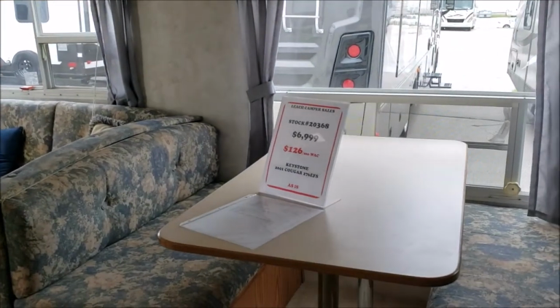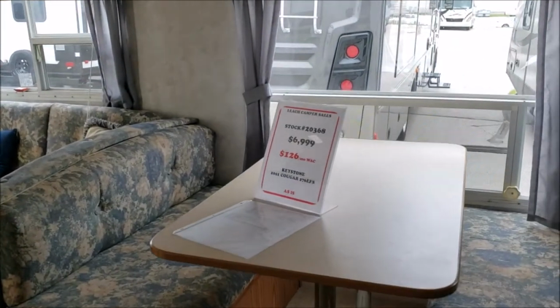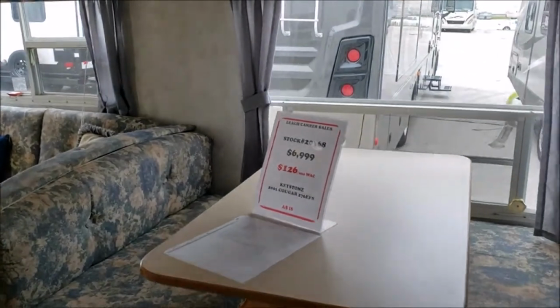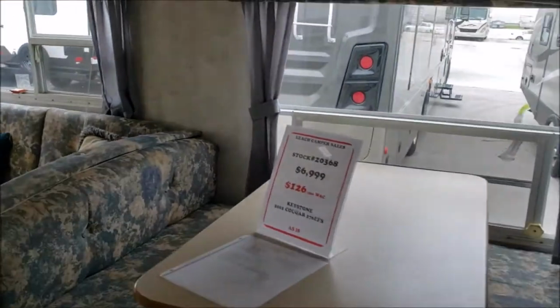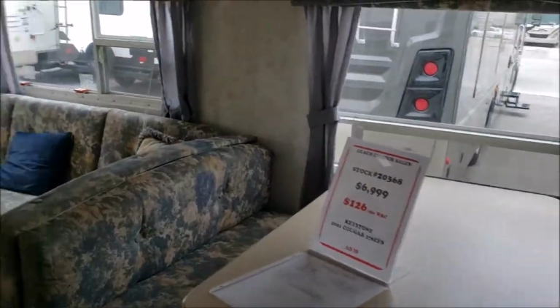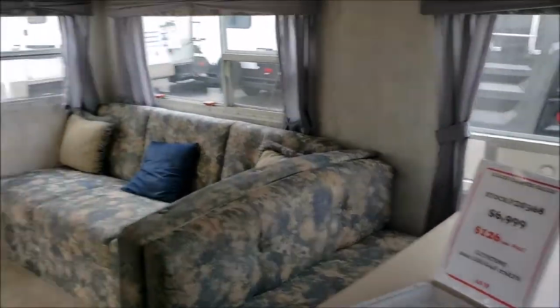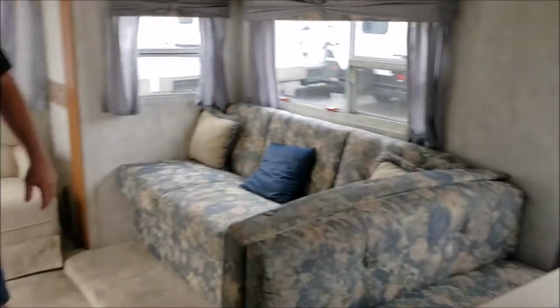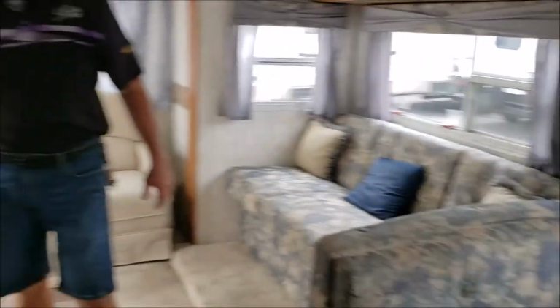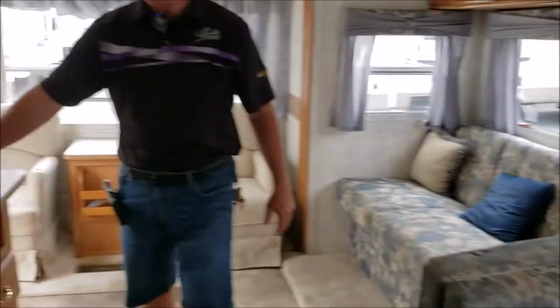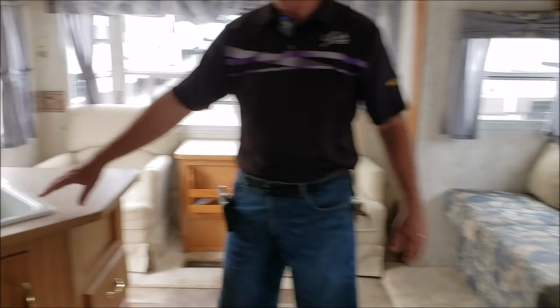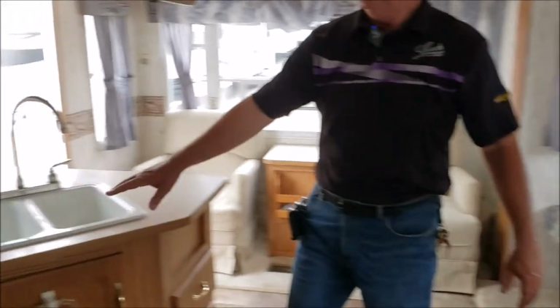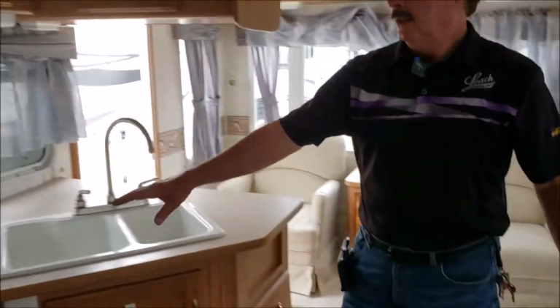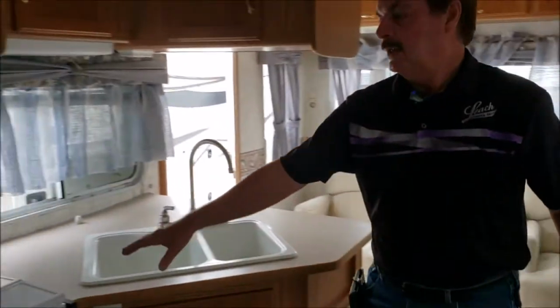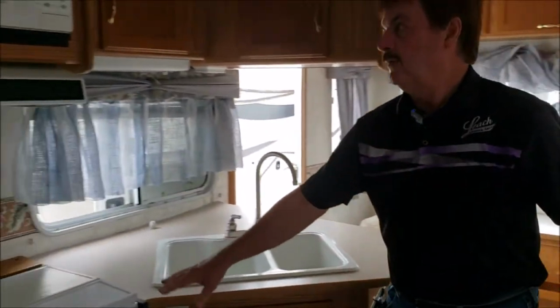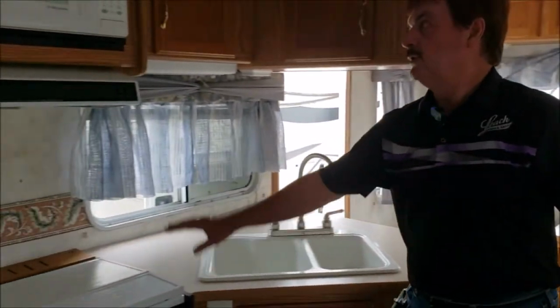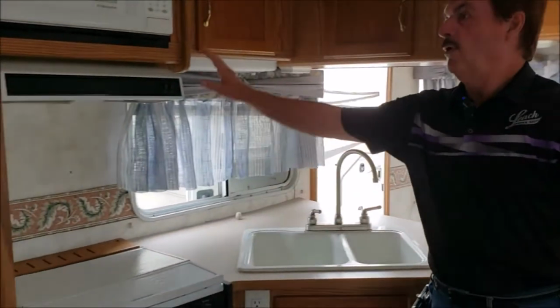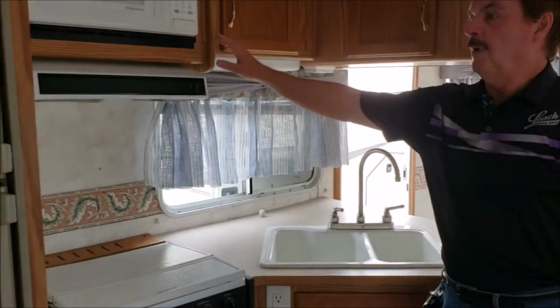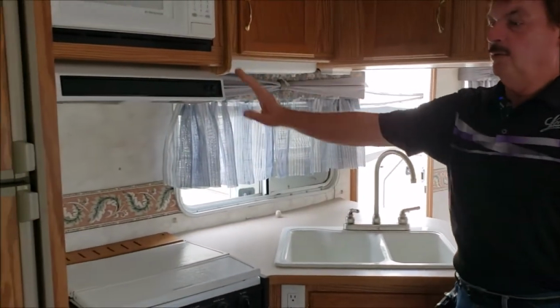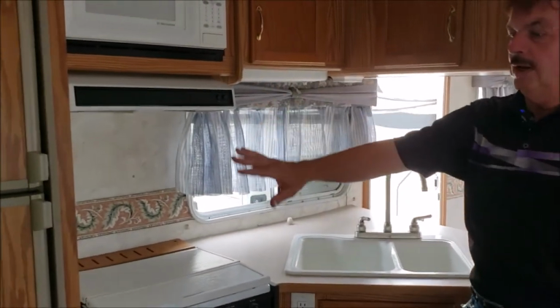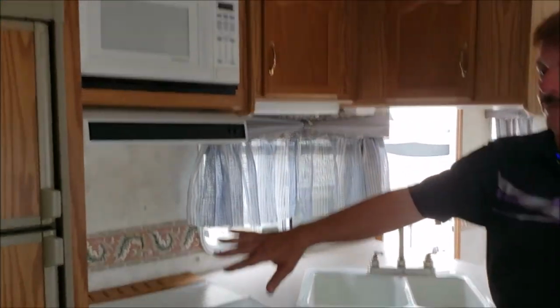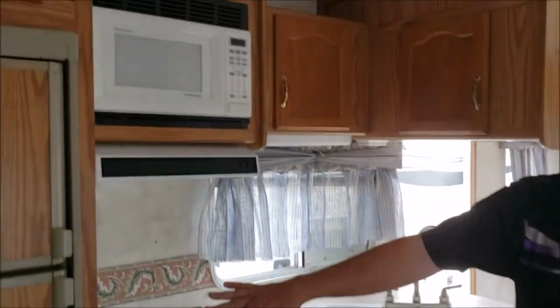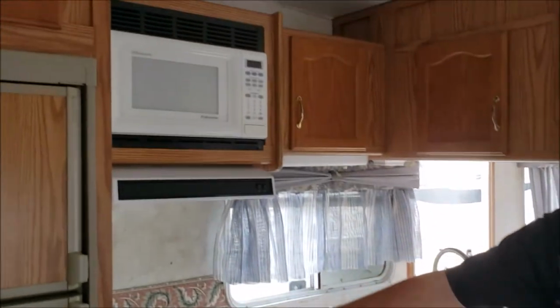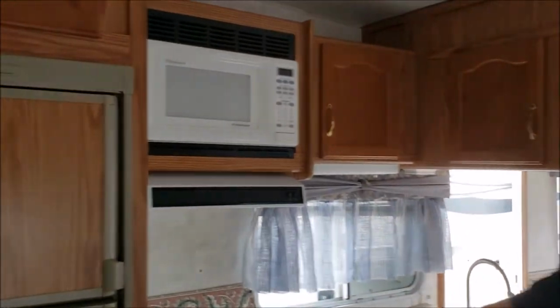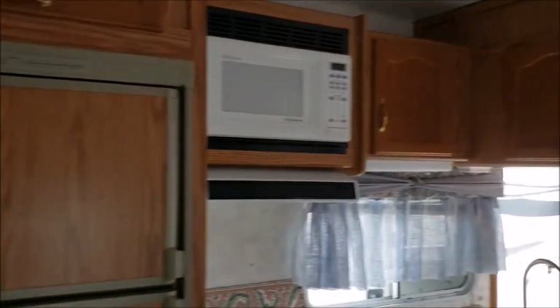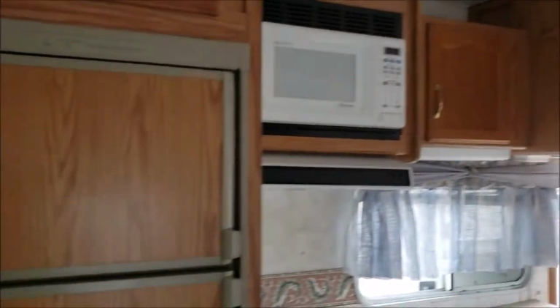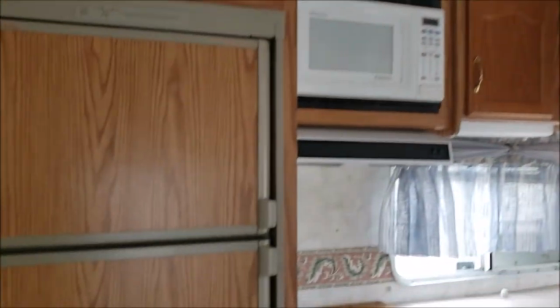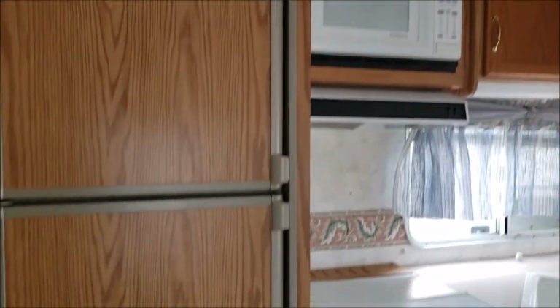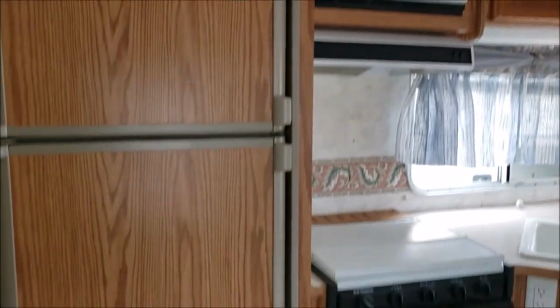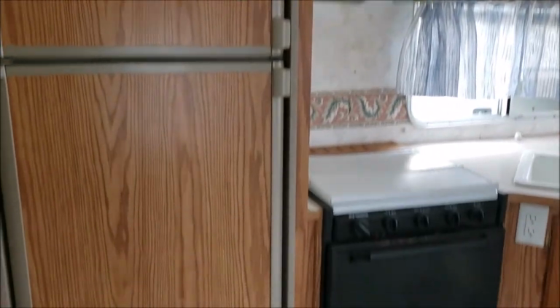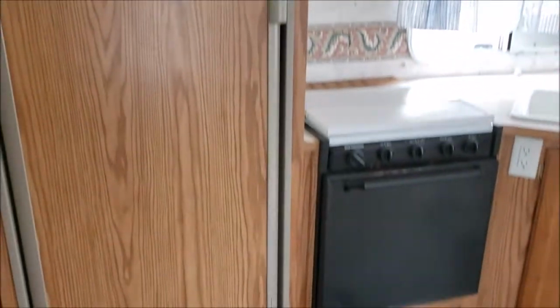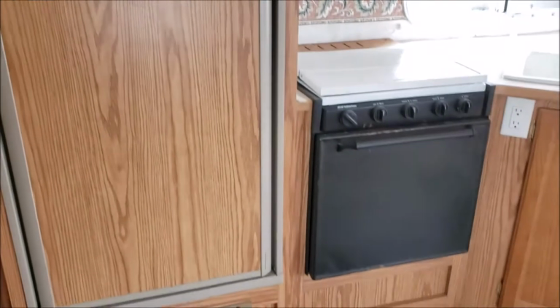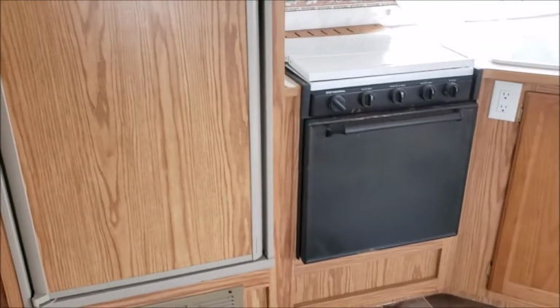We have the two-place sink, nice oven stove, microwave, refrigerator — all in the oak finish.